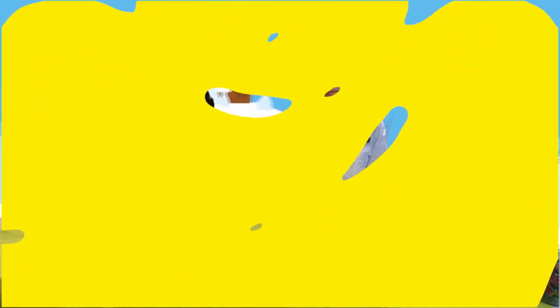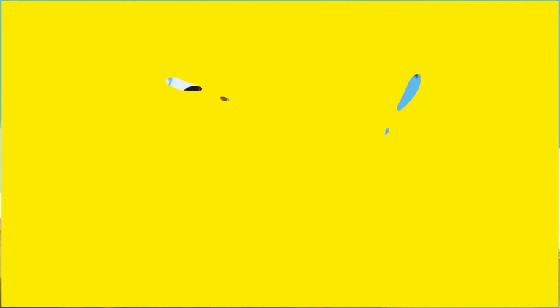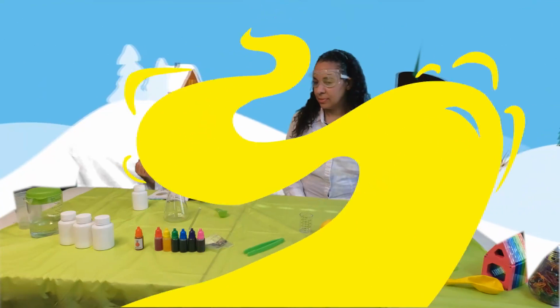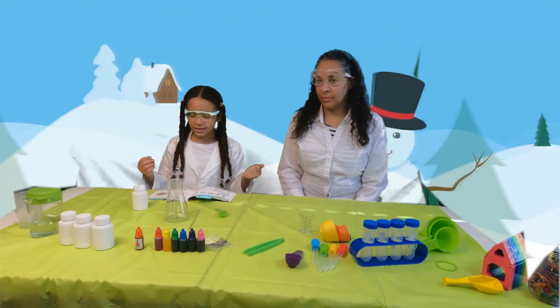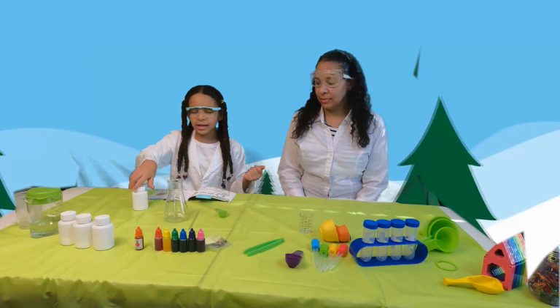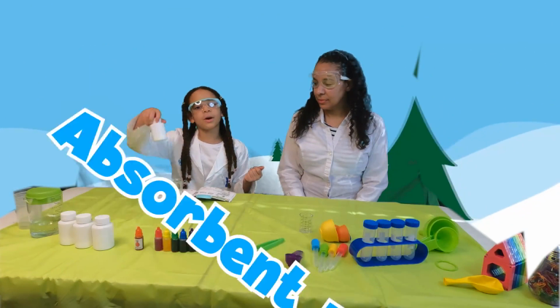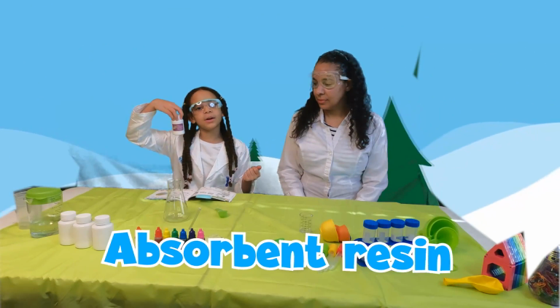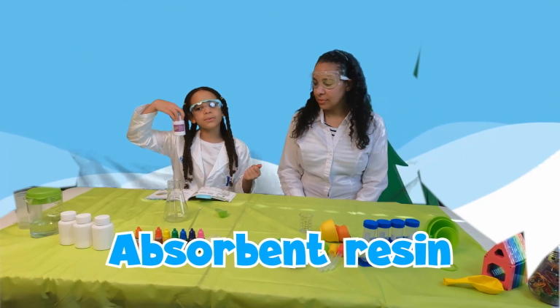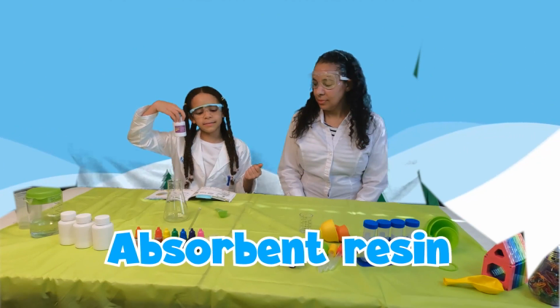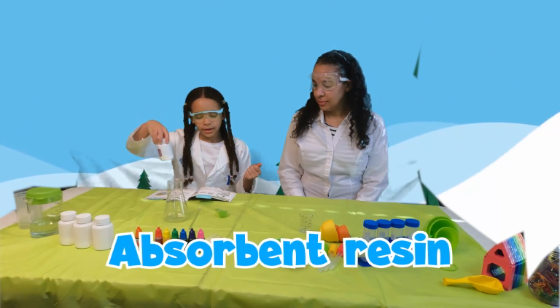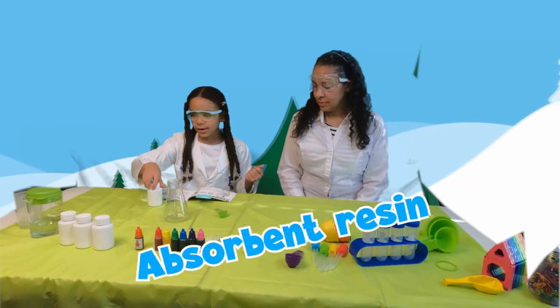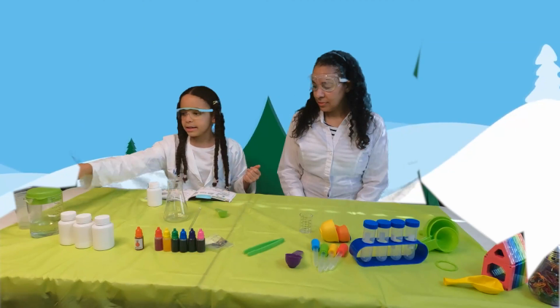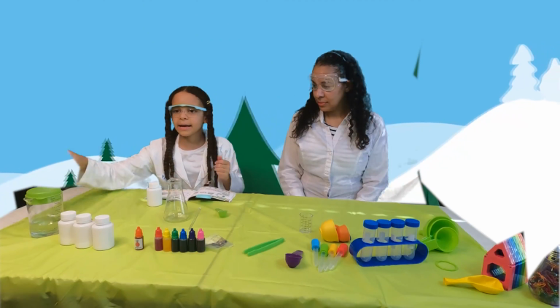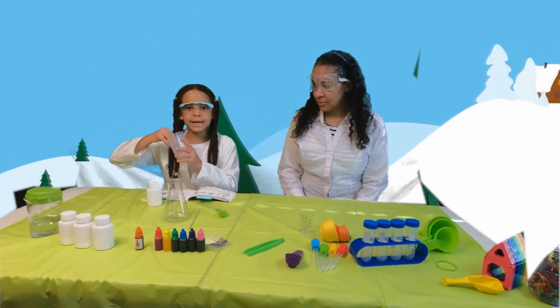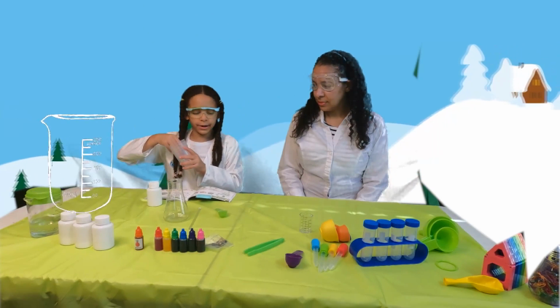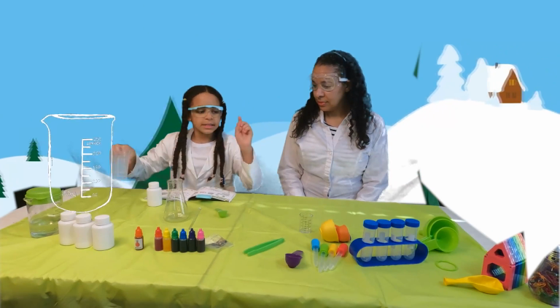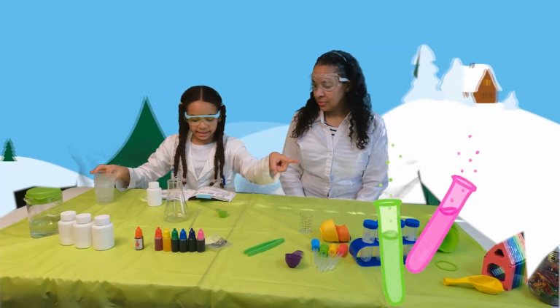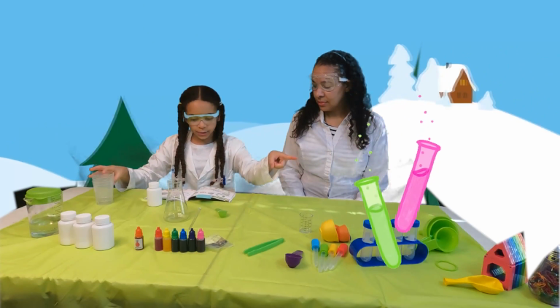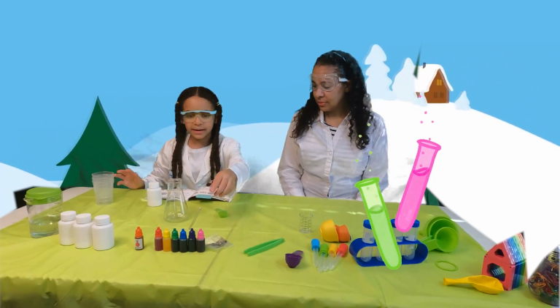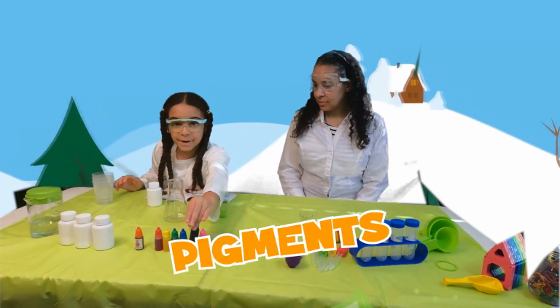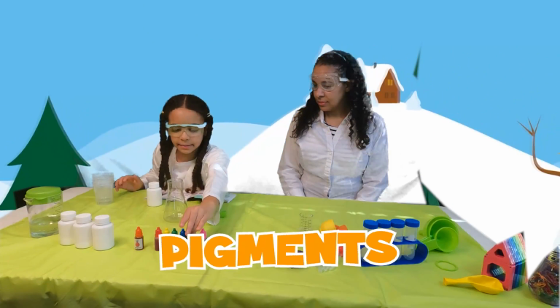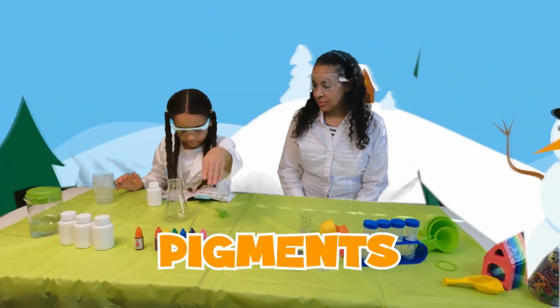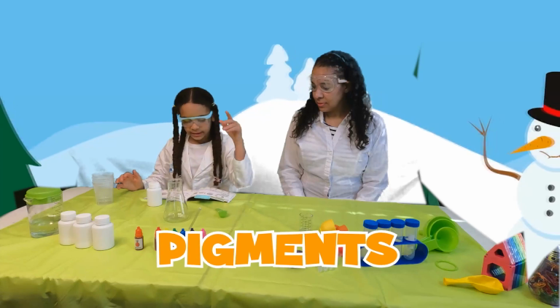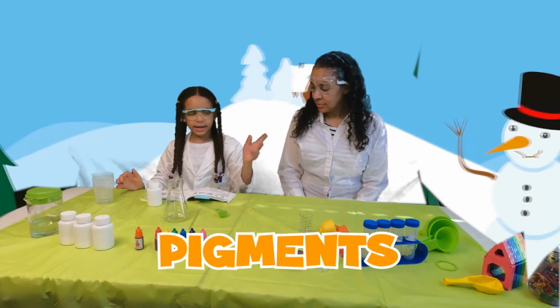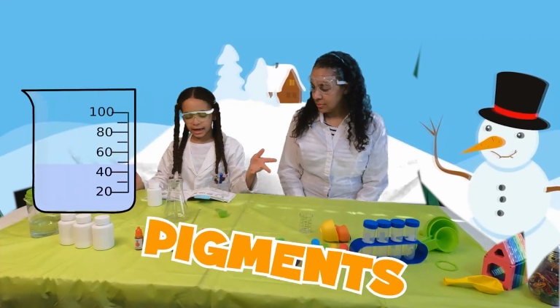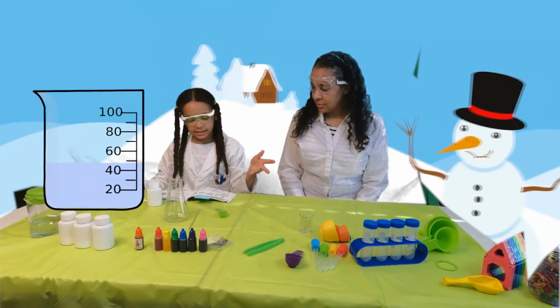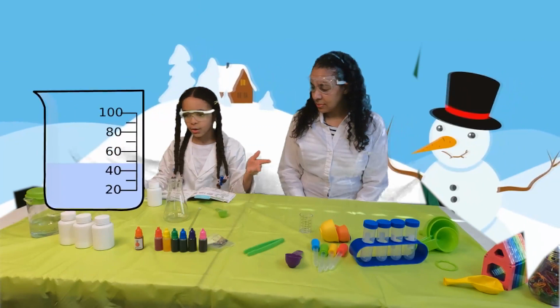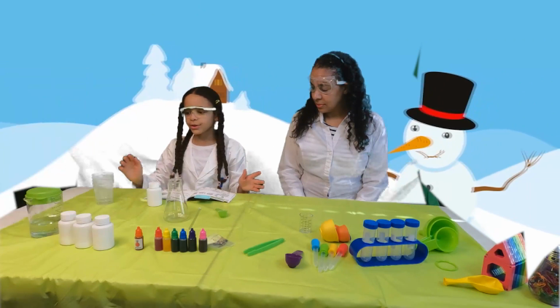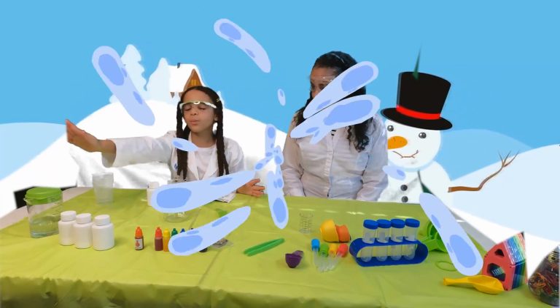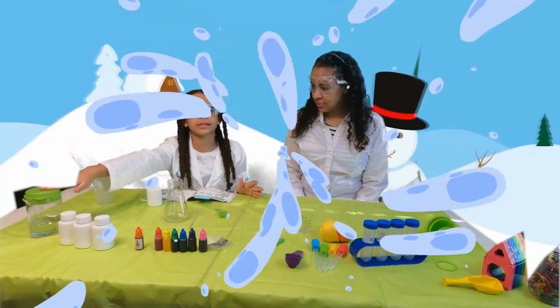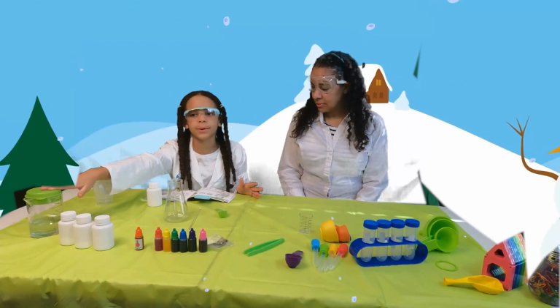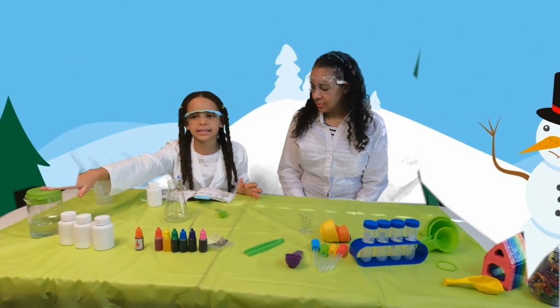So the first thing you need is absorbent resin. You're also going to need a beaker, some test tubes, pigment, measuring cups, and water to help you with this.